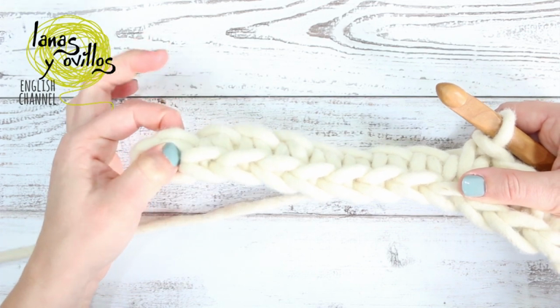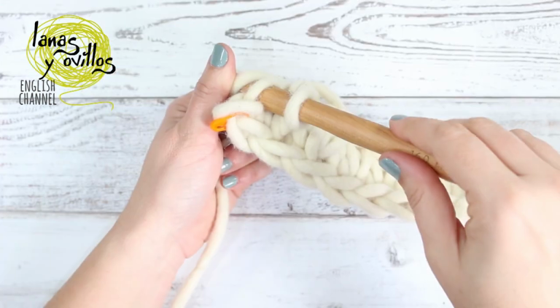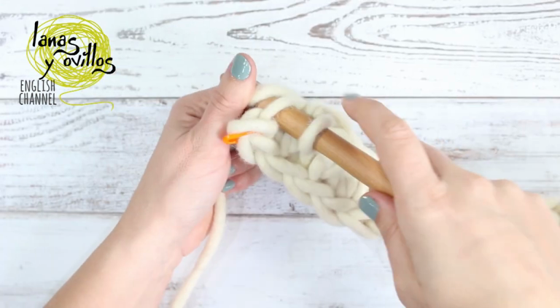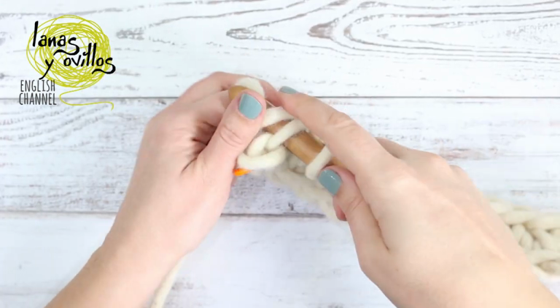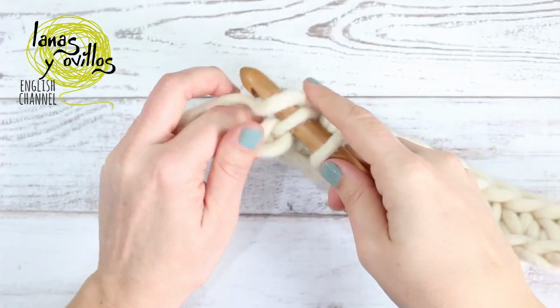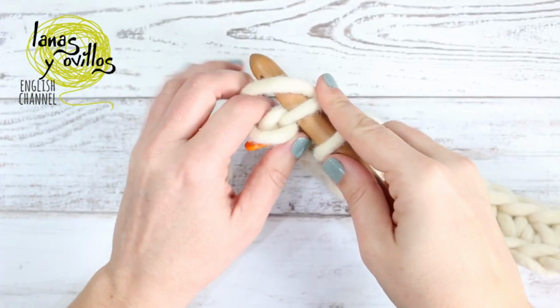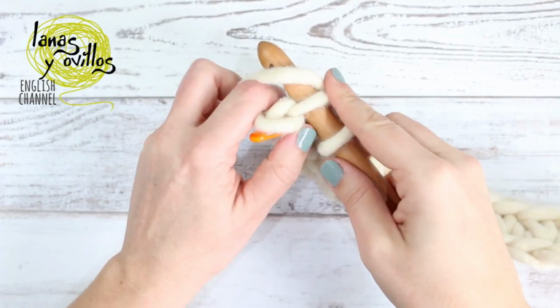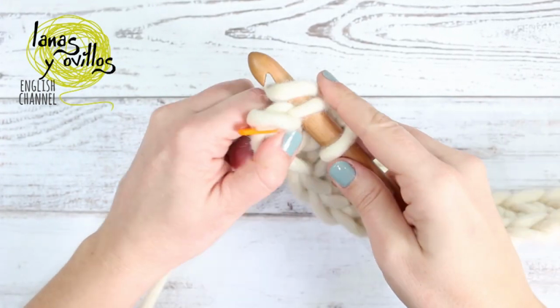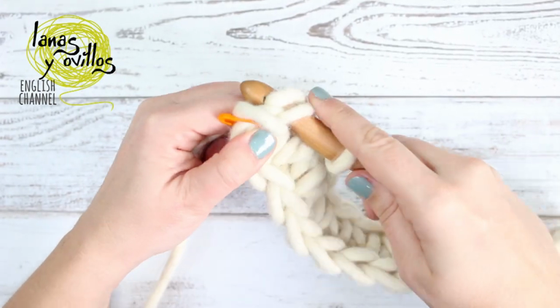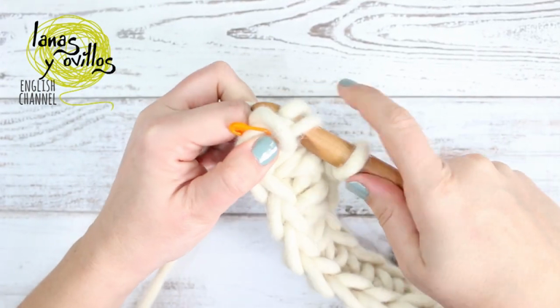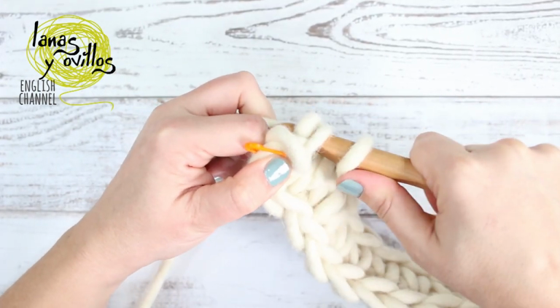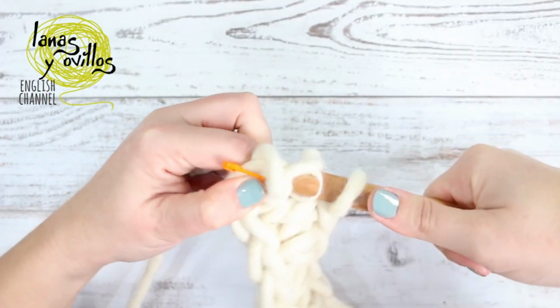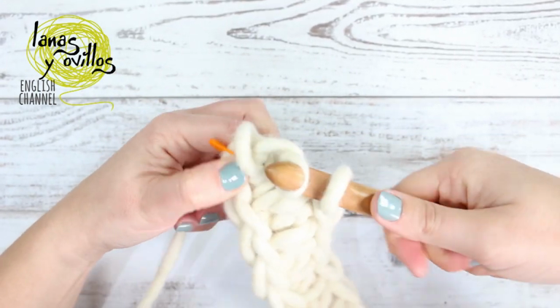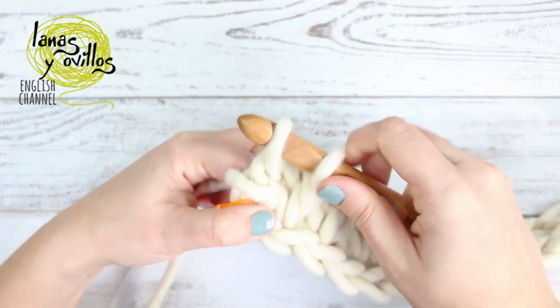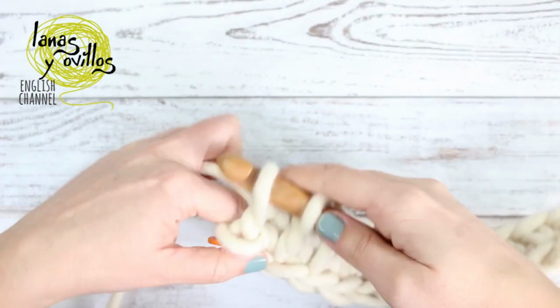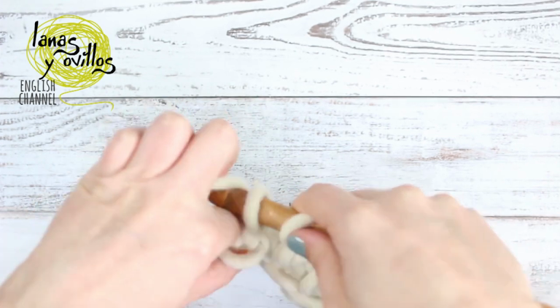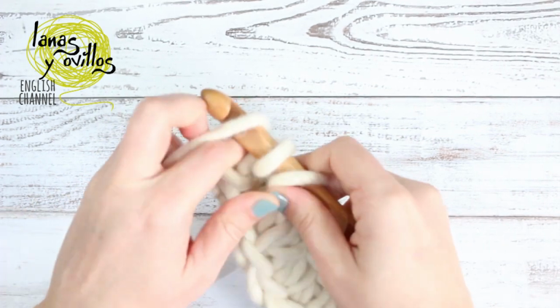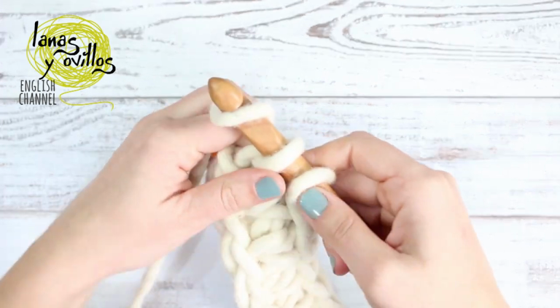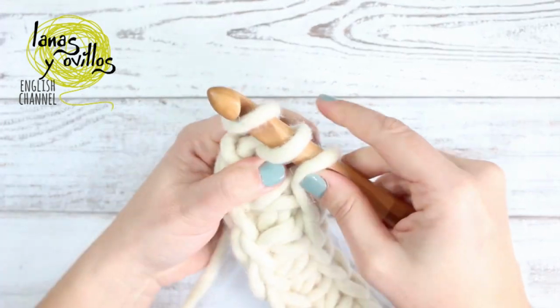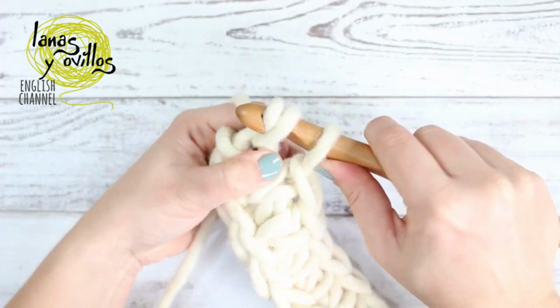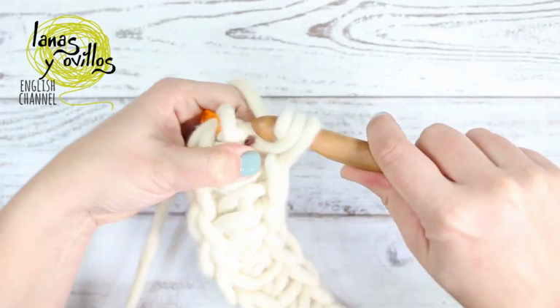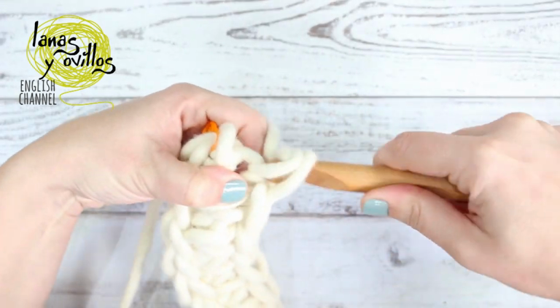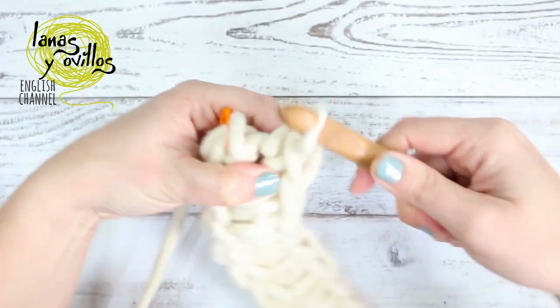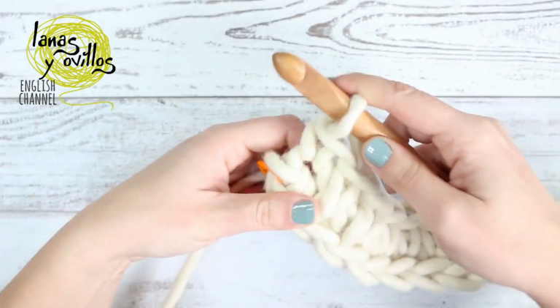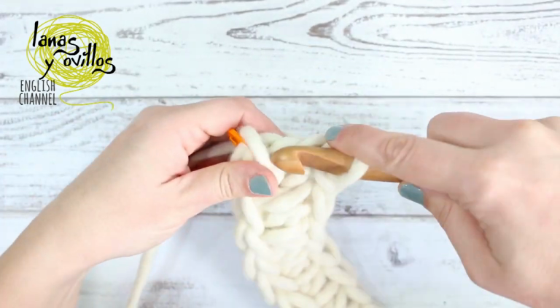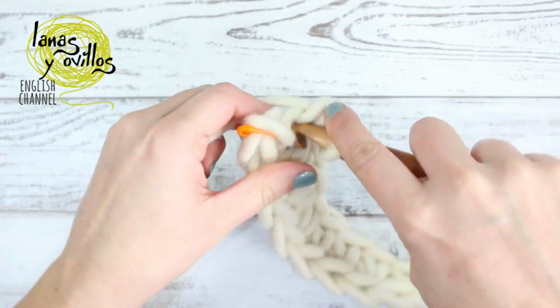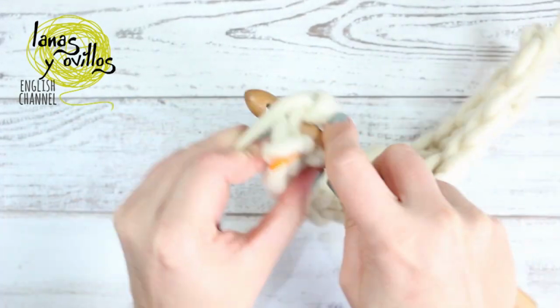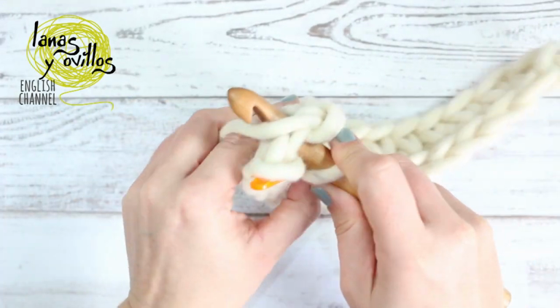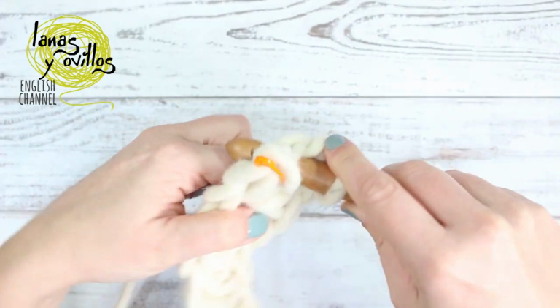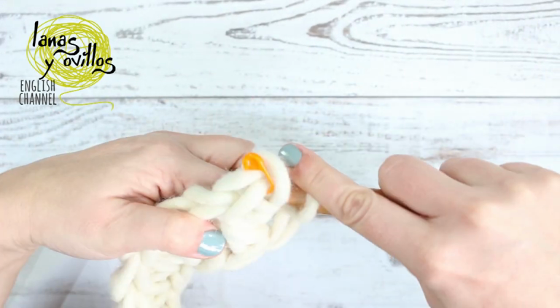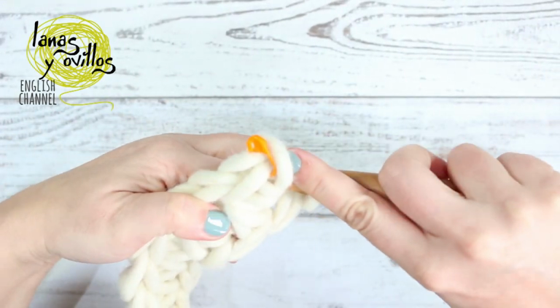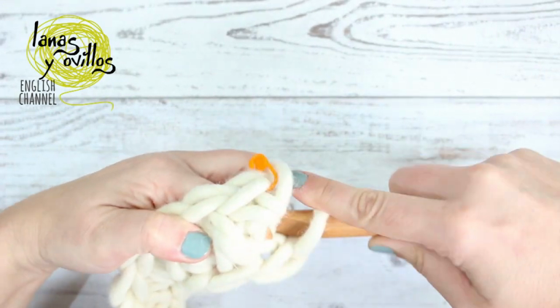And then you have to make one increase at the end. Remember, one increase is to make two single crochet in the same space.